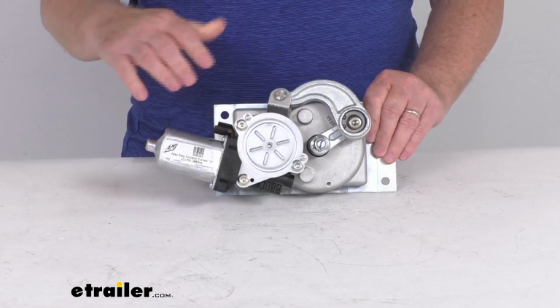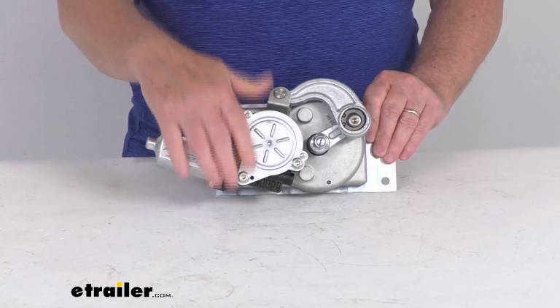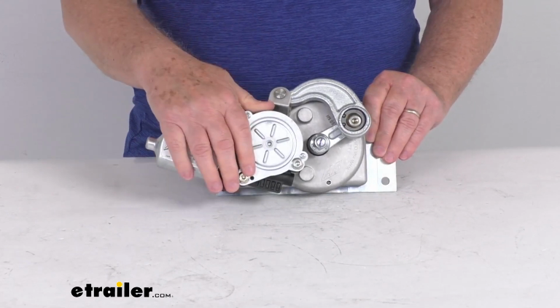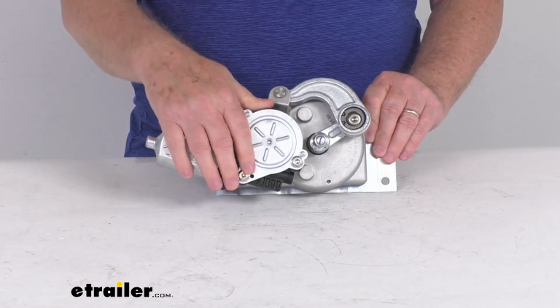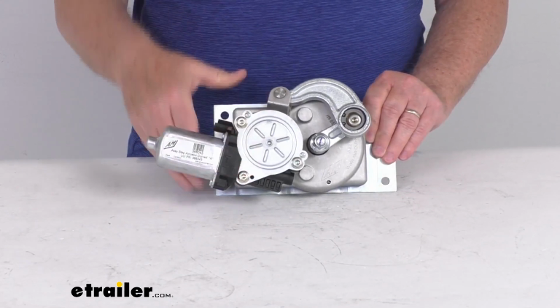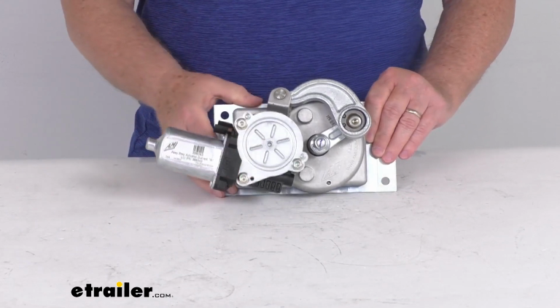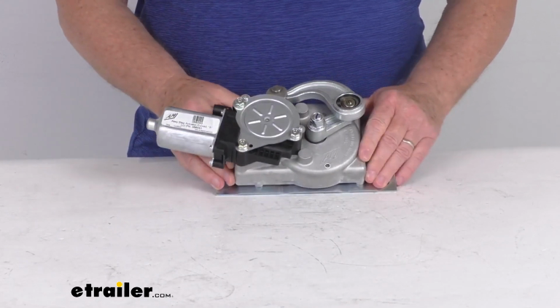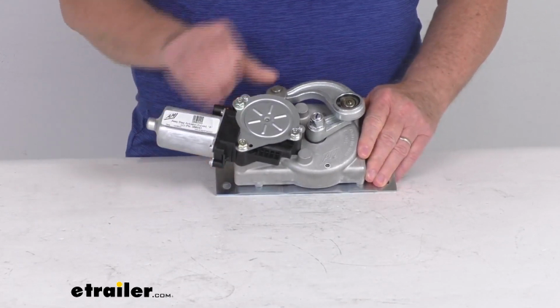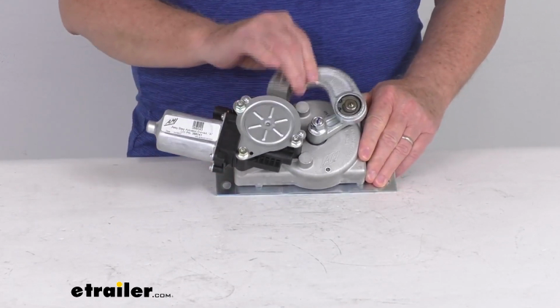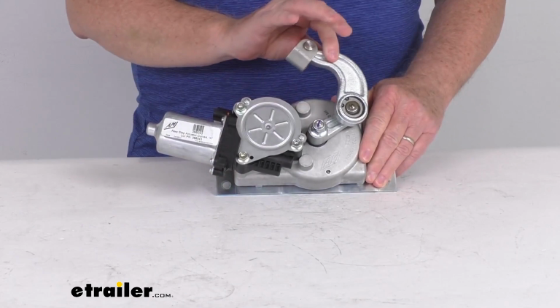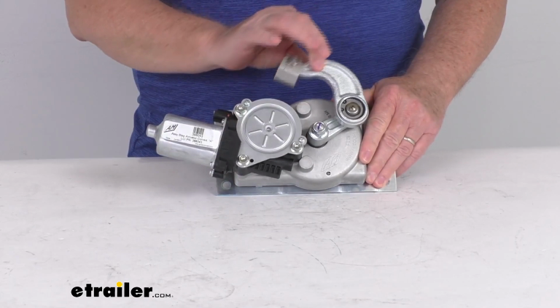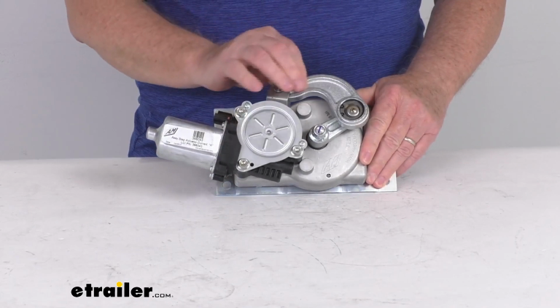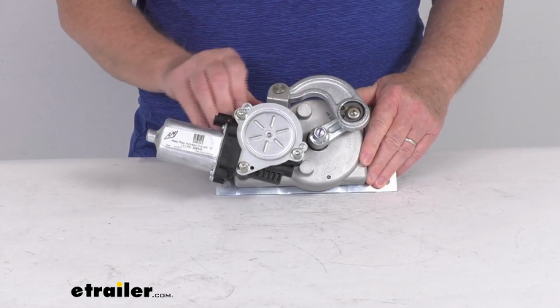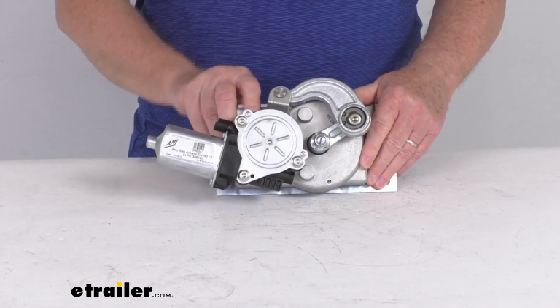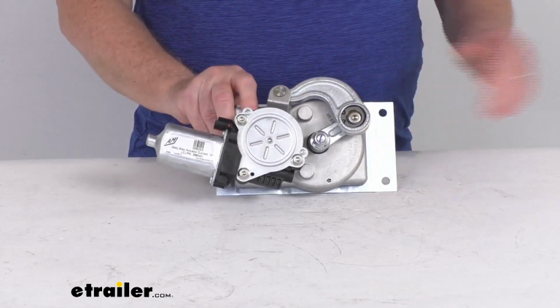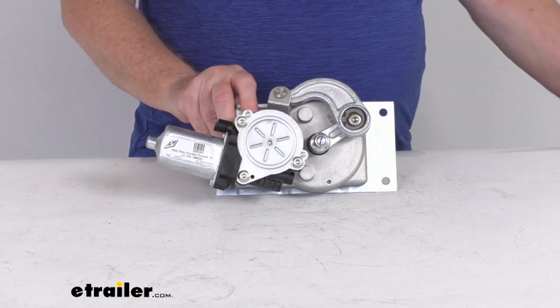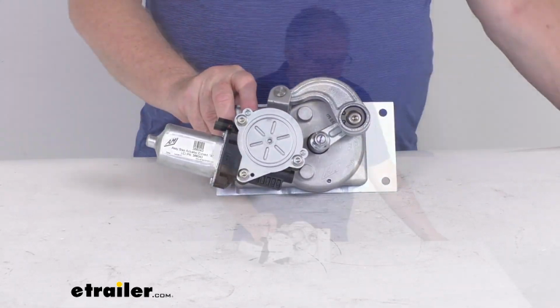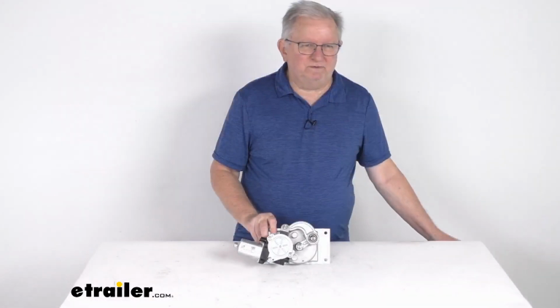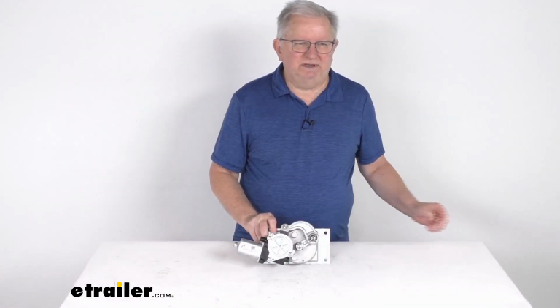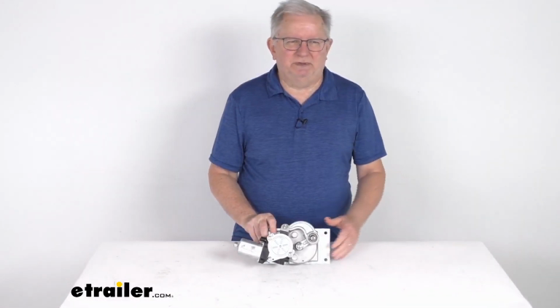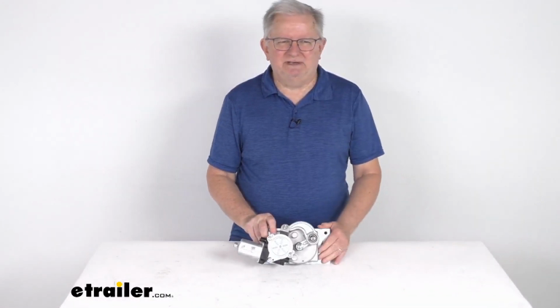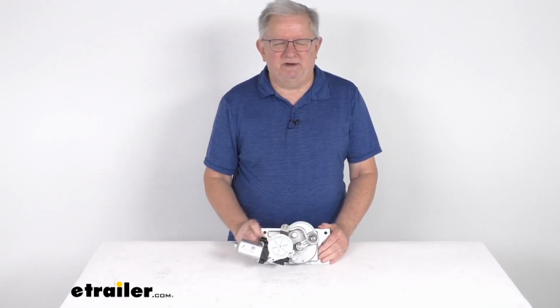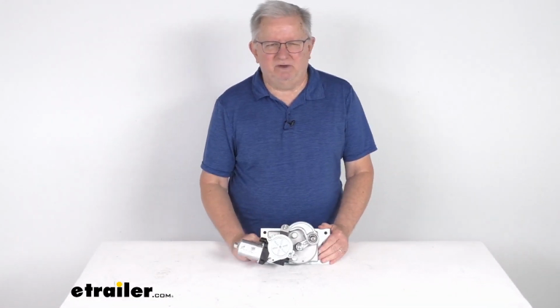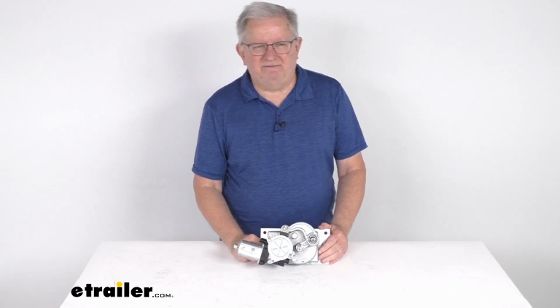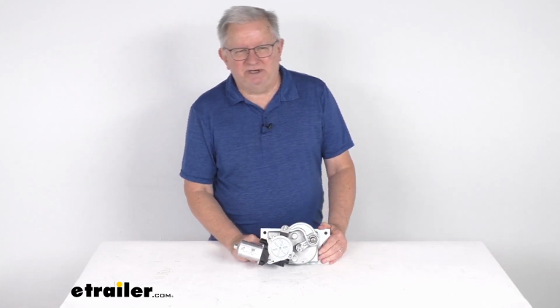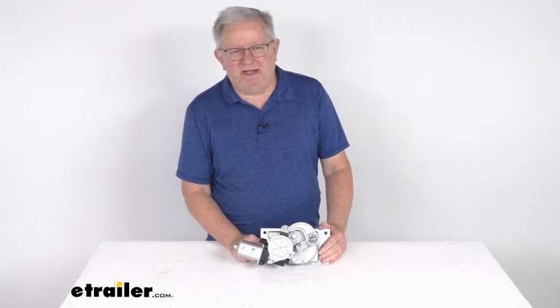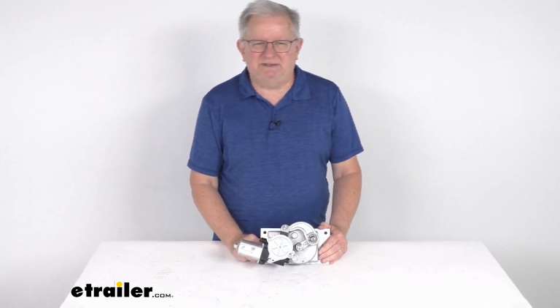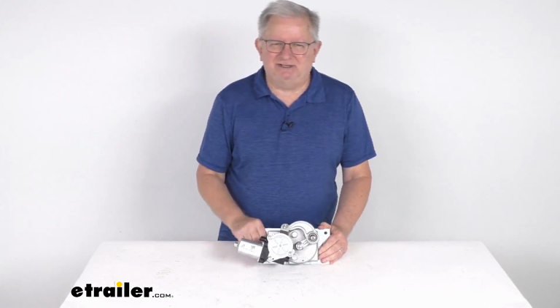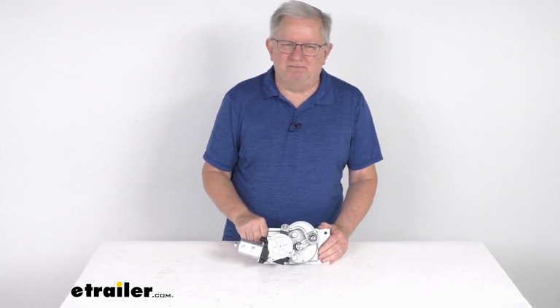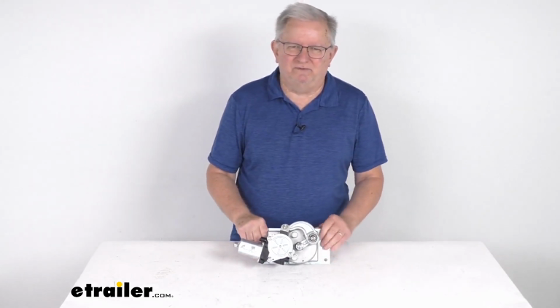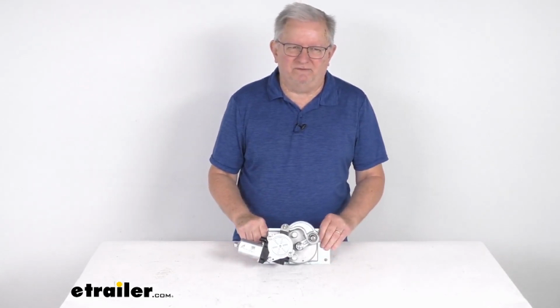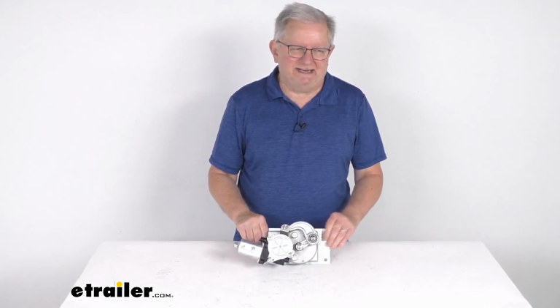It includes the step motor, the gearbox, and the linkage. That should do it for the review on this replacement Winnebago 5-1 gearbox with the high torque motor for RV steps.